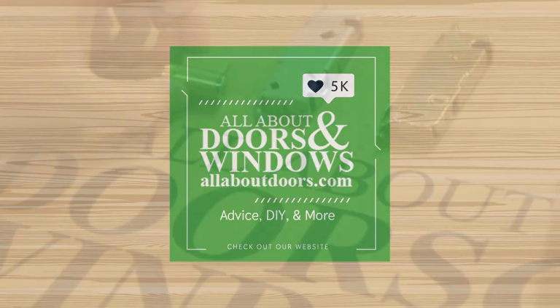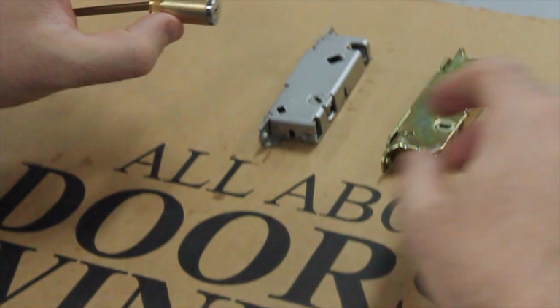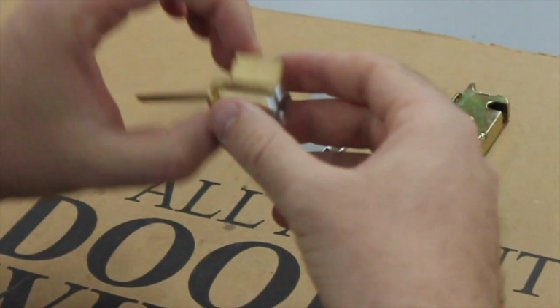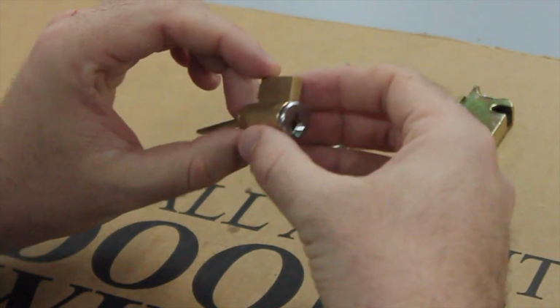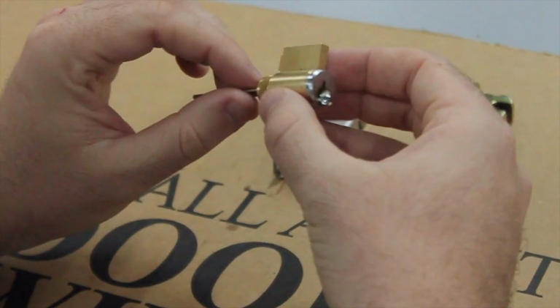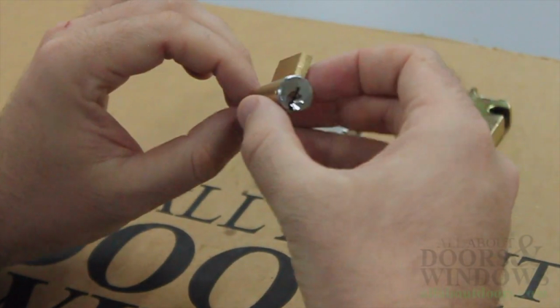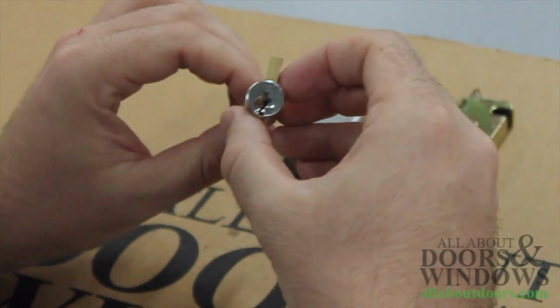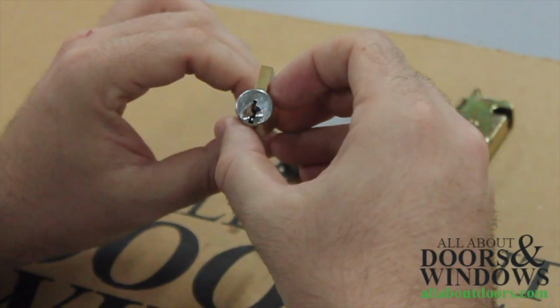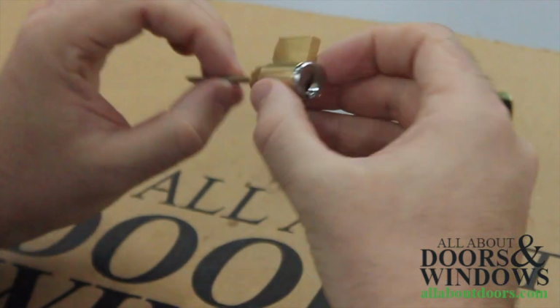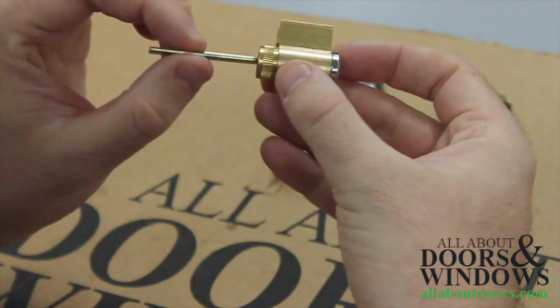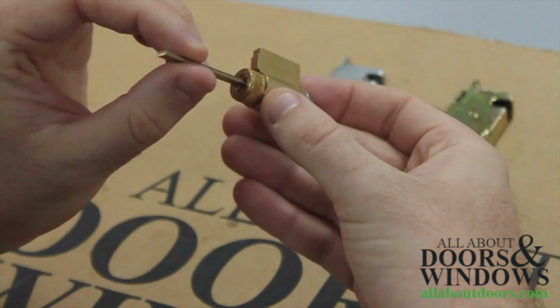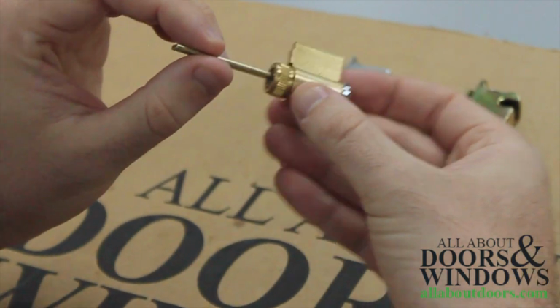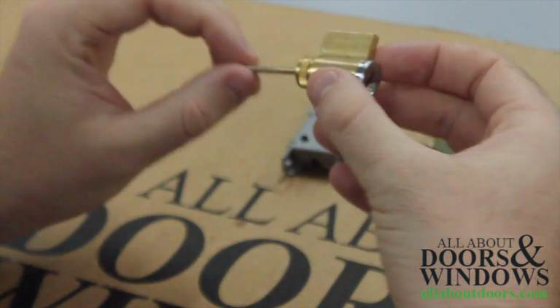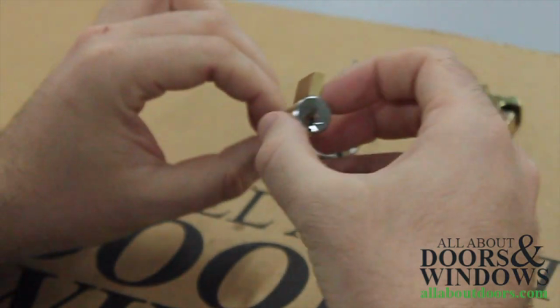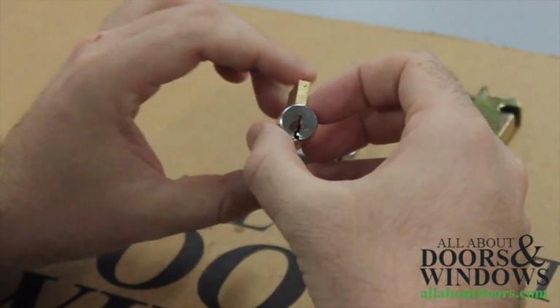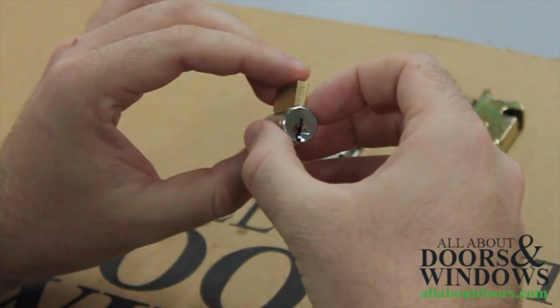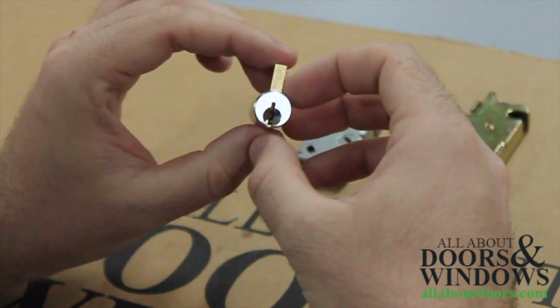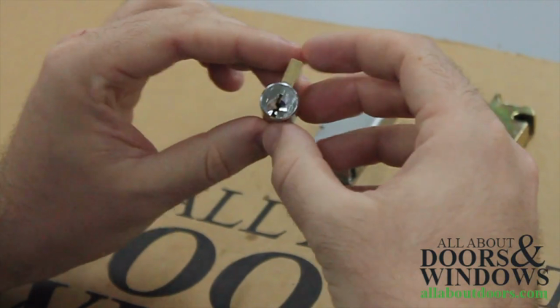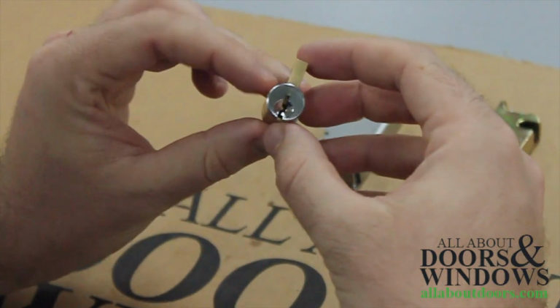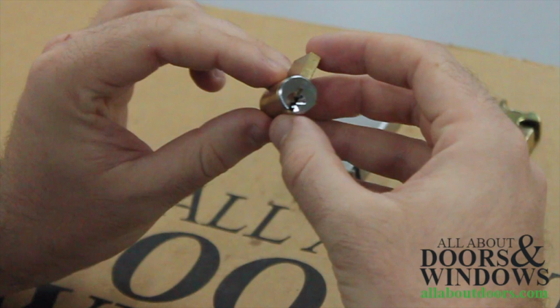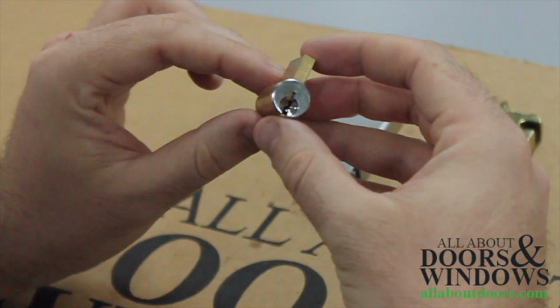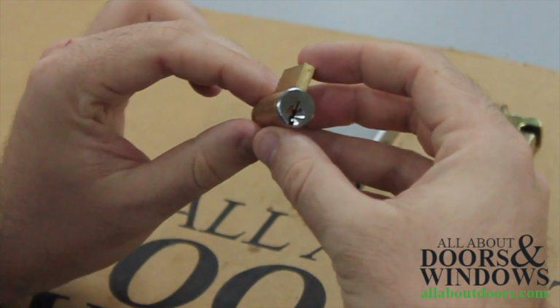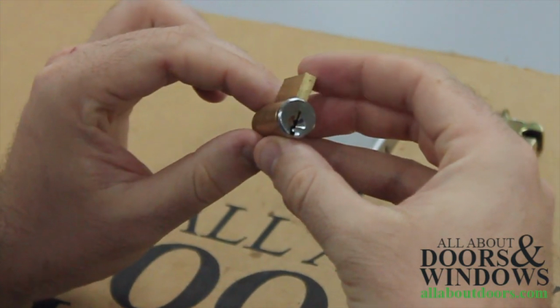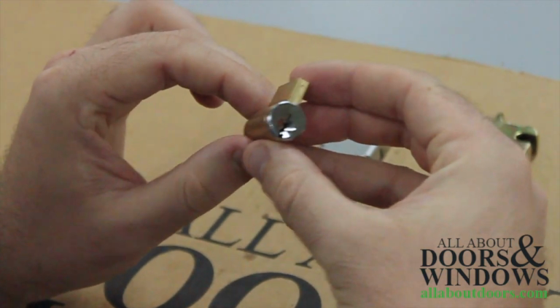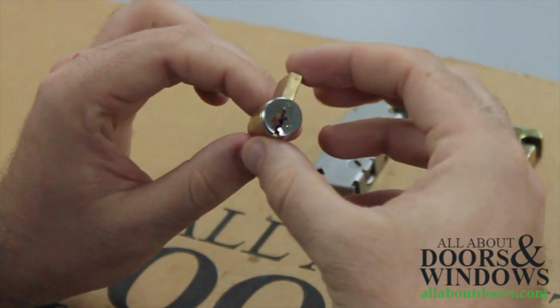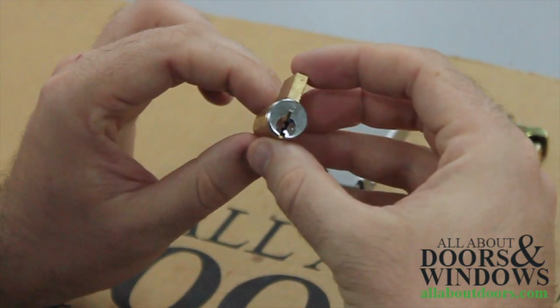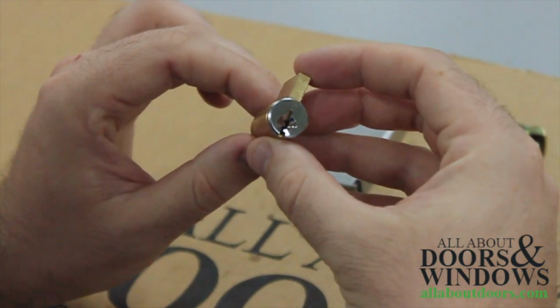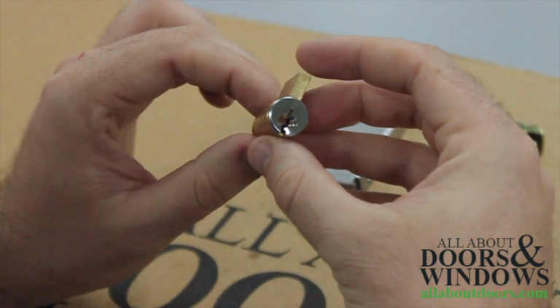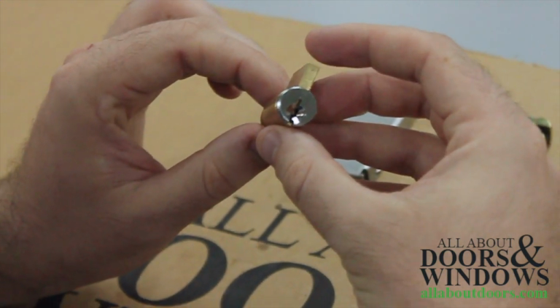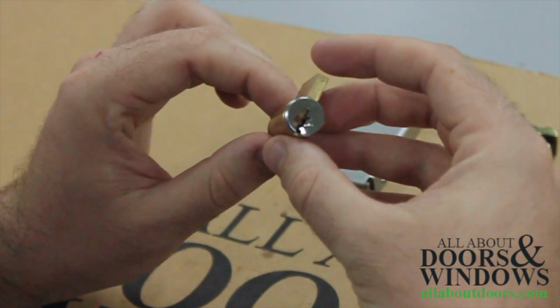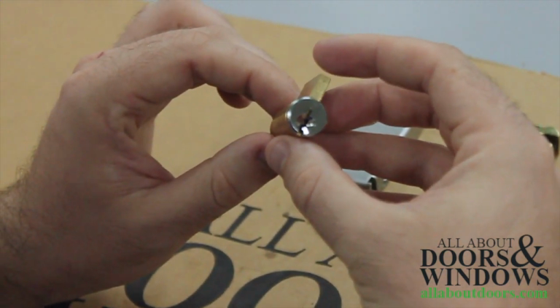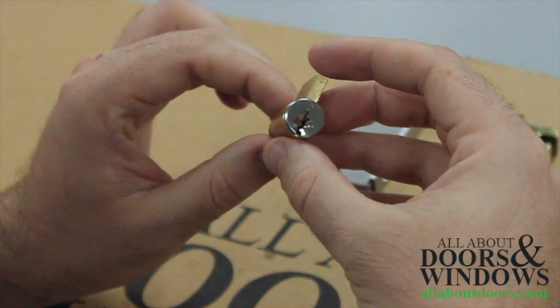Today we are going to be talking about an American style key cylinder. A couple of things to note is that the height of the American style key cylinder can either be one inch or one inch and one sixteenth of an inch.